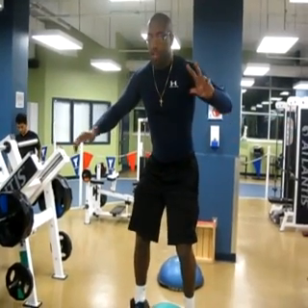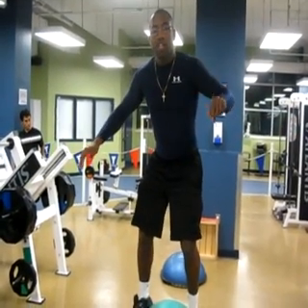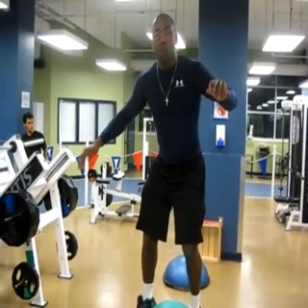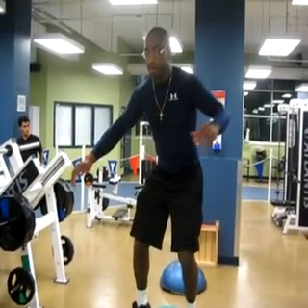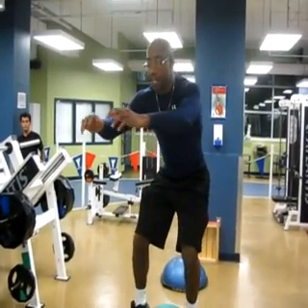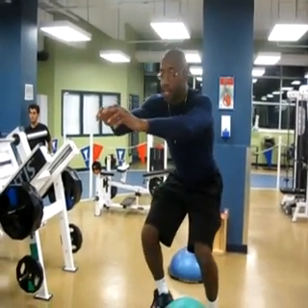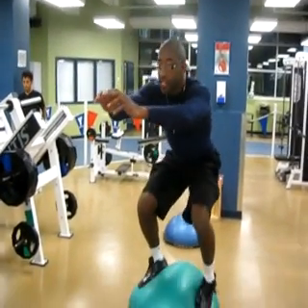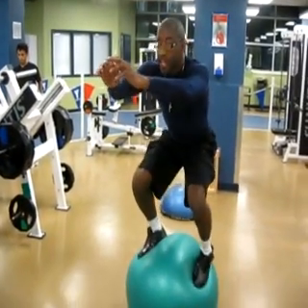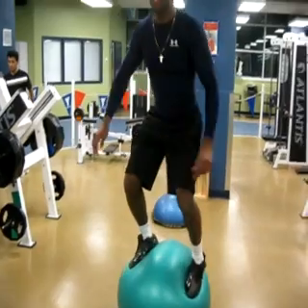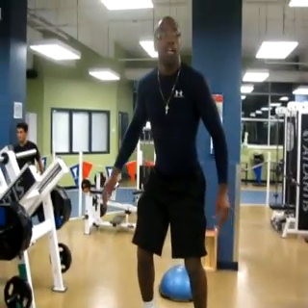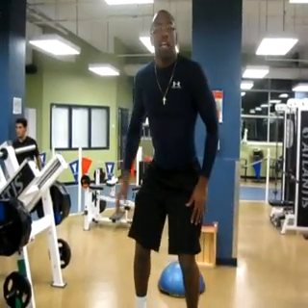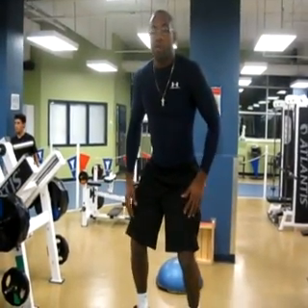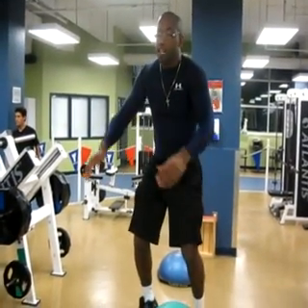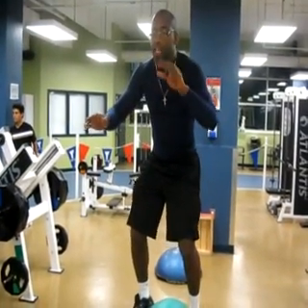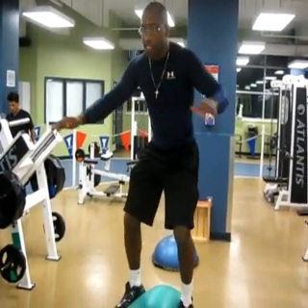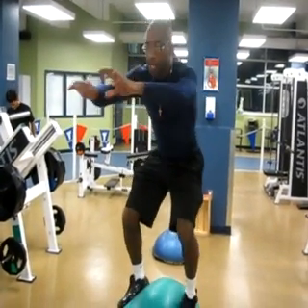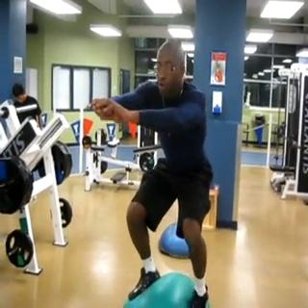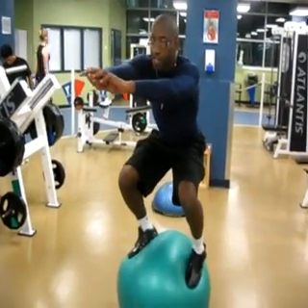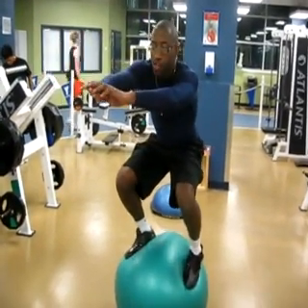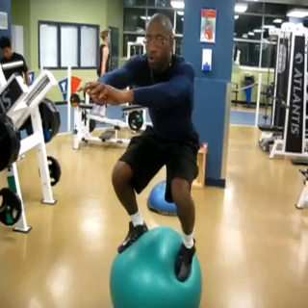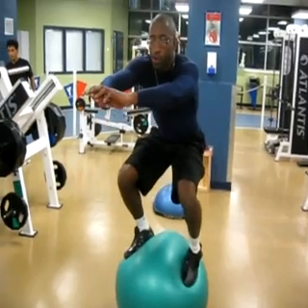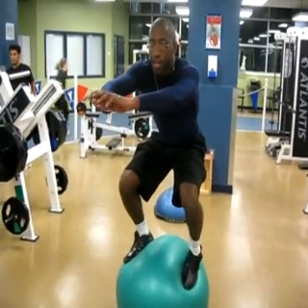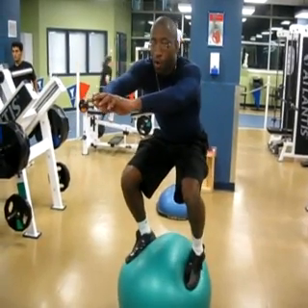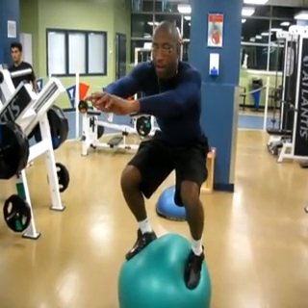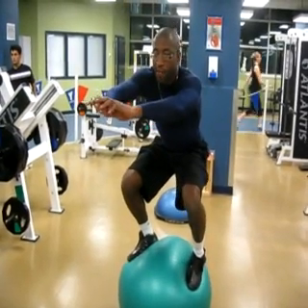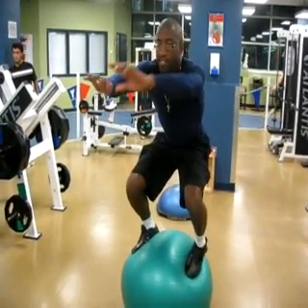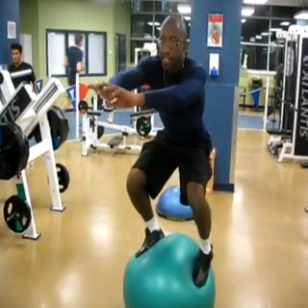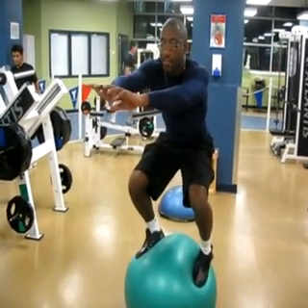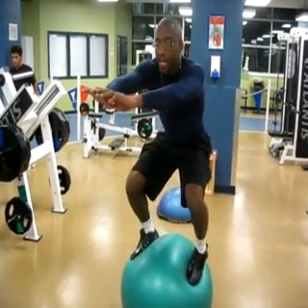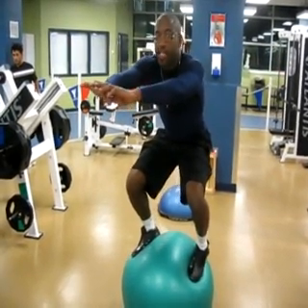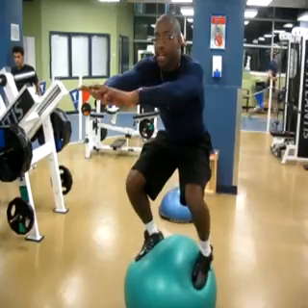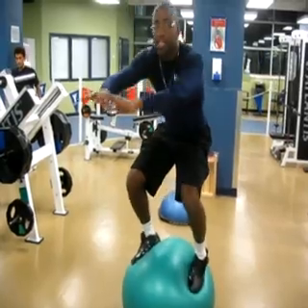Let's do two more. Six. Last one — I'm going to stay there for ten seconds. One, two, three, four, five, six, seven, eight, nine, ten.